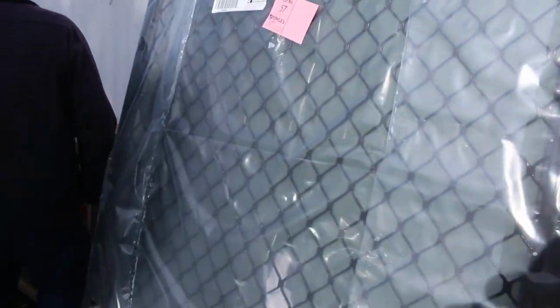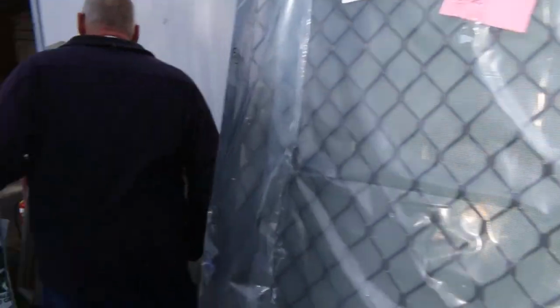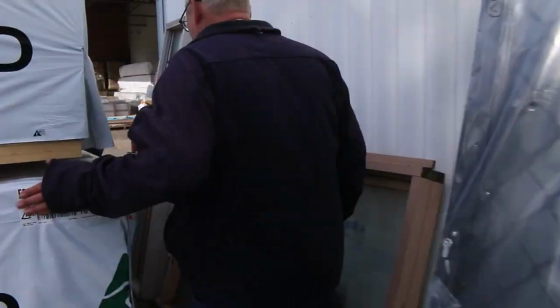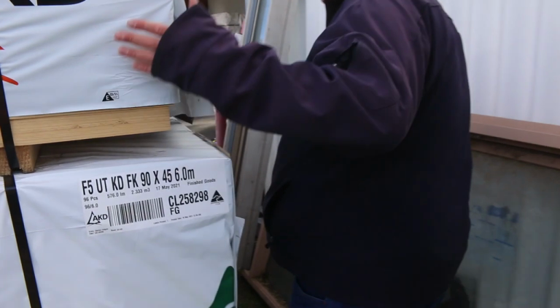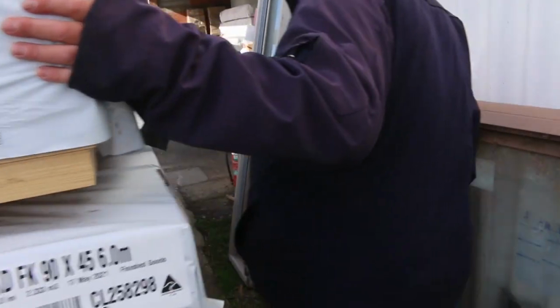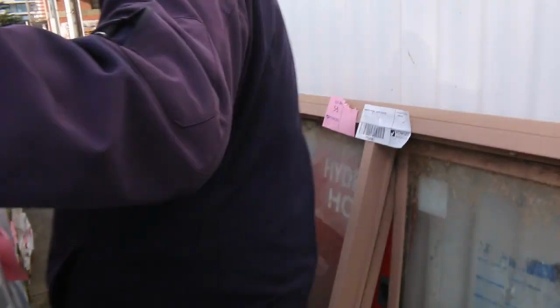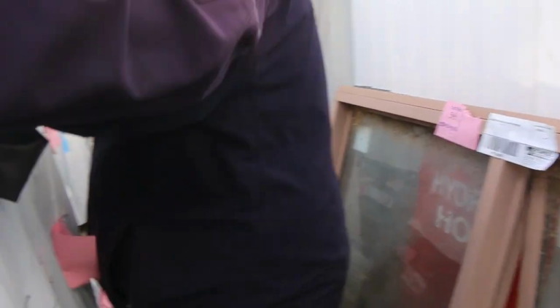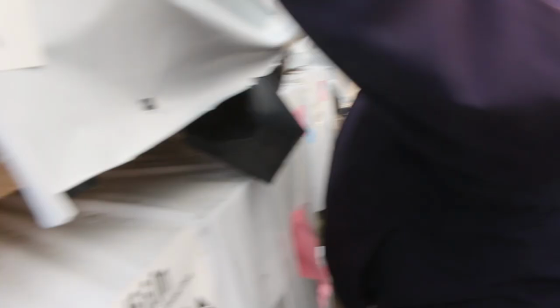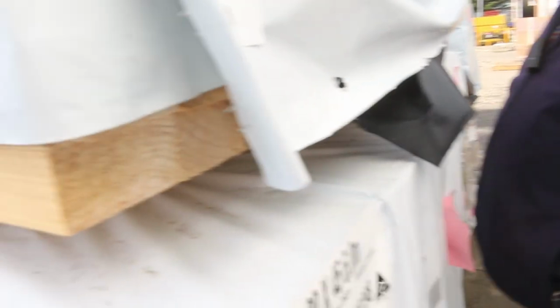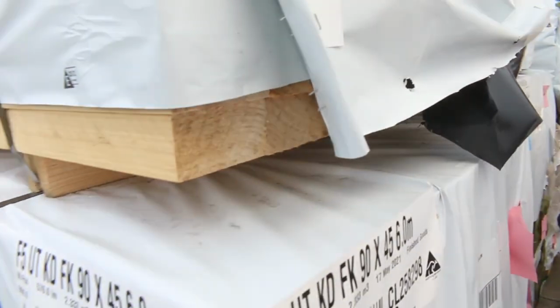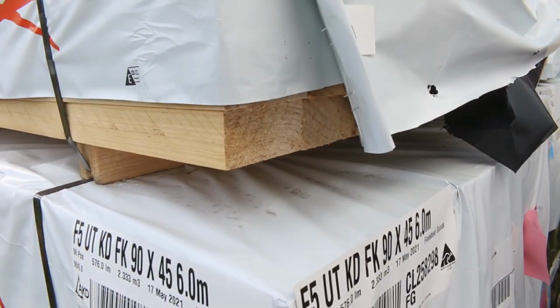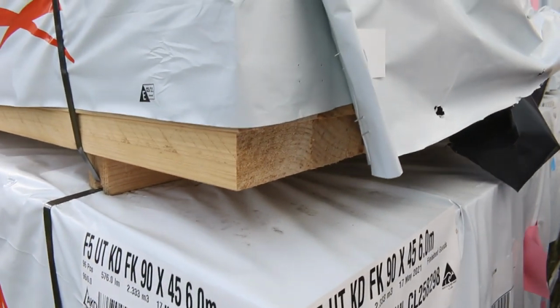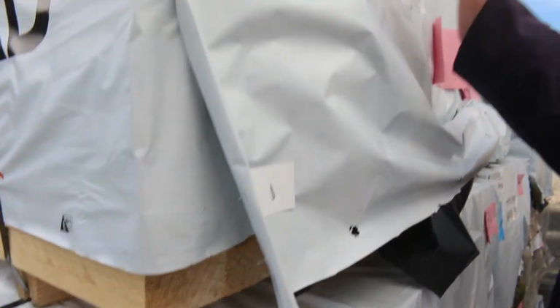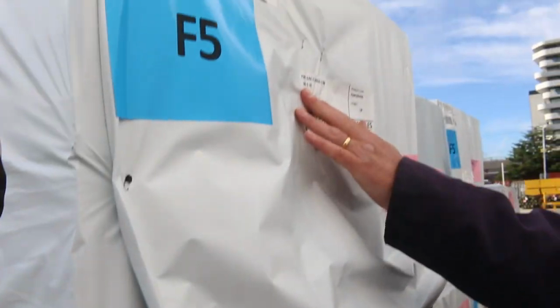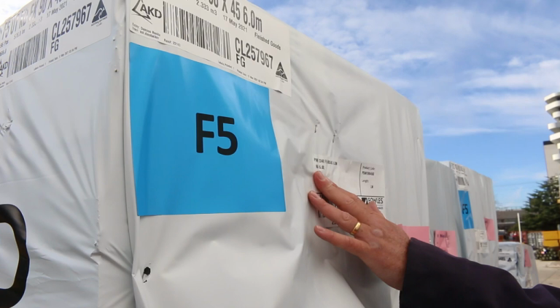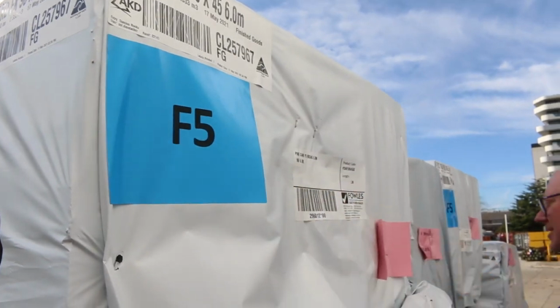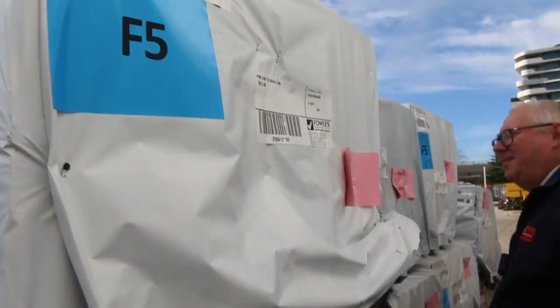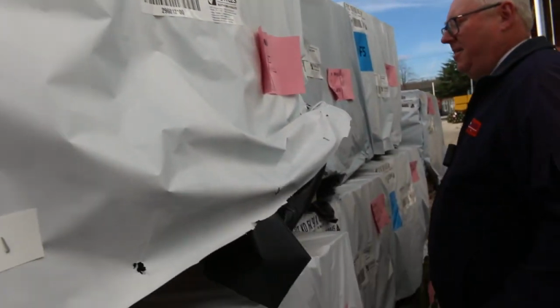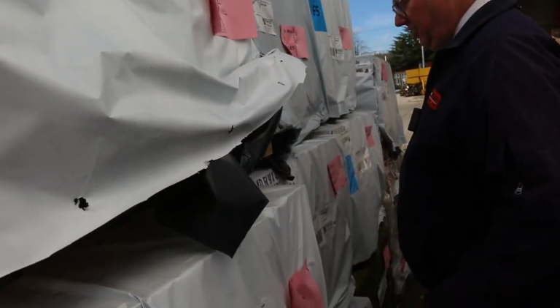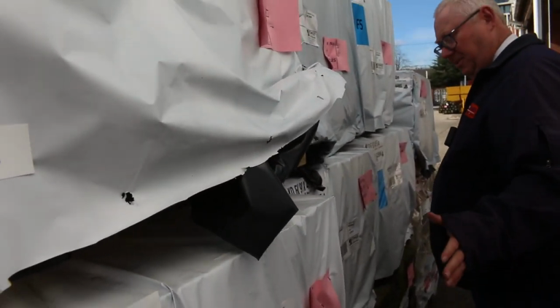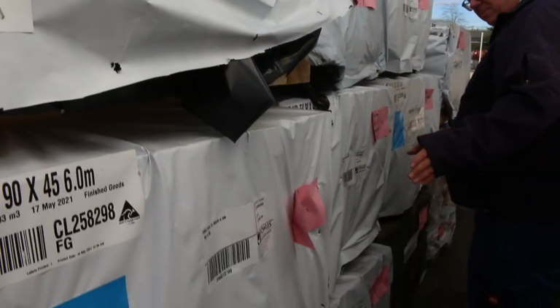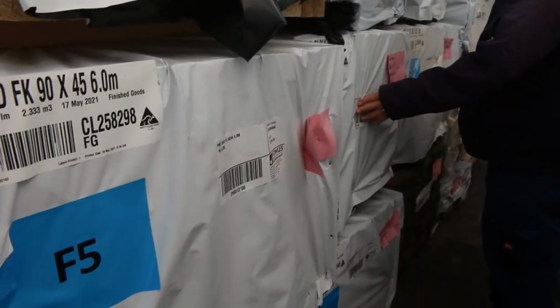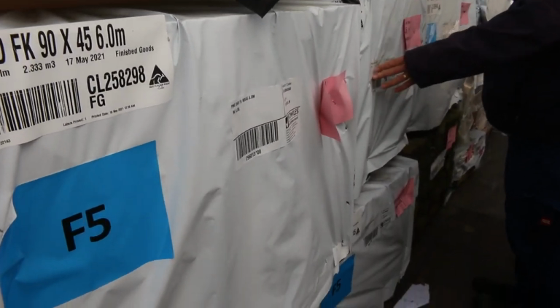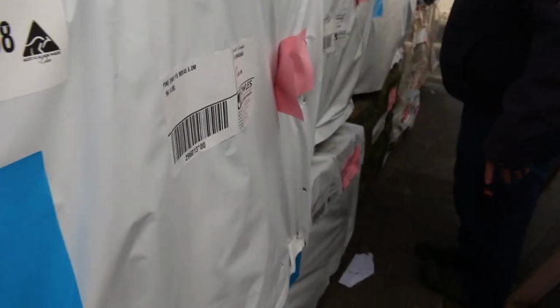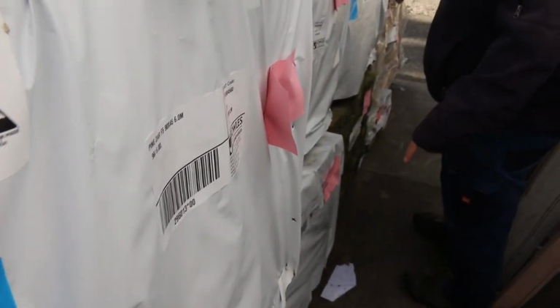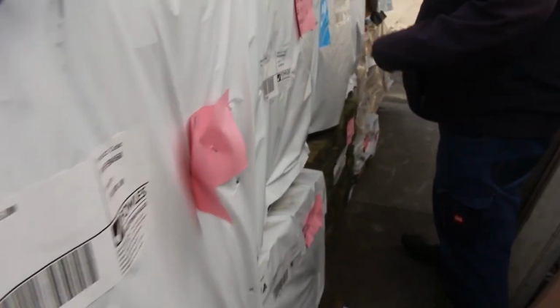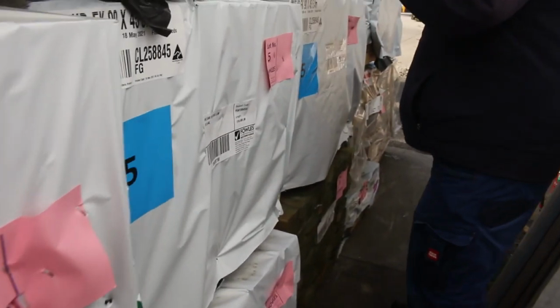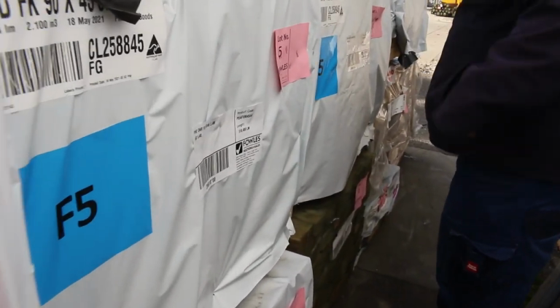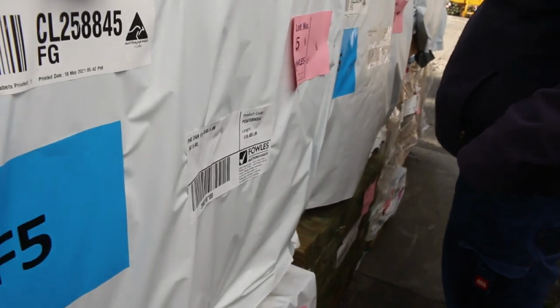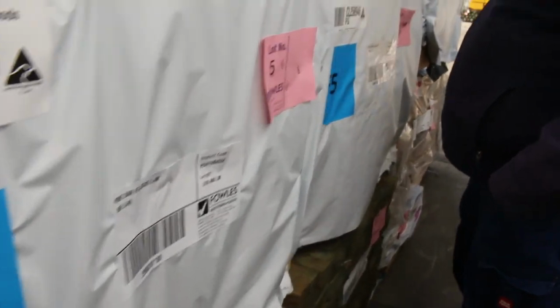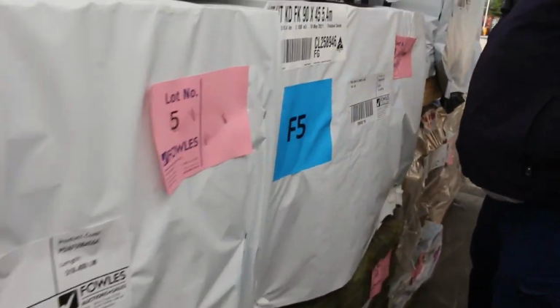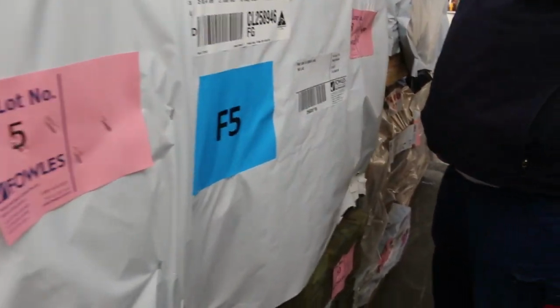Here's where we start the auction tomorrow — lot numbers one, two, three: 90 by 45, 6 metres, followed closely by 90 by 45, 5.4s. All up at the start of the auction guys, so make sure you are here at the start so you don't miss out on those long-length pine framing.